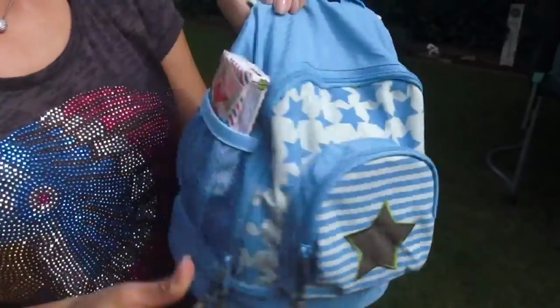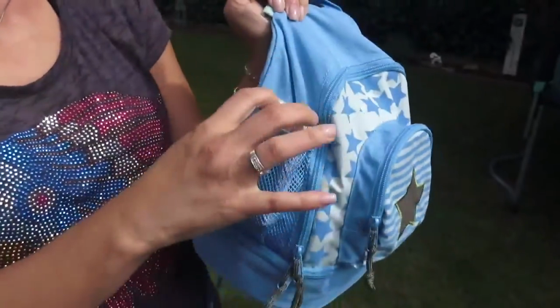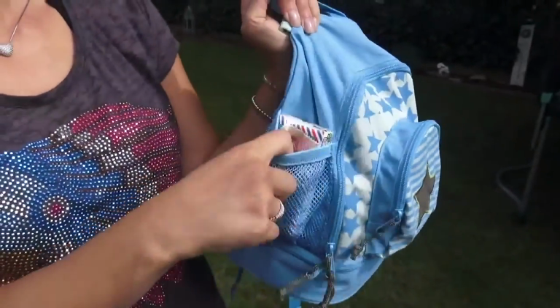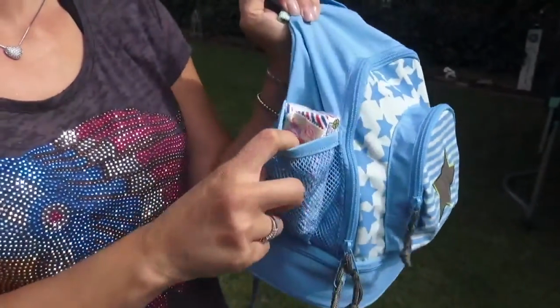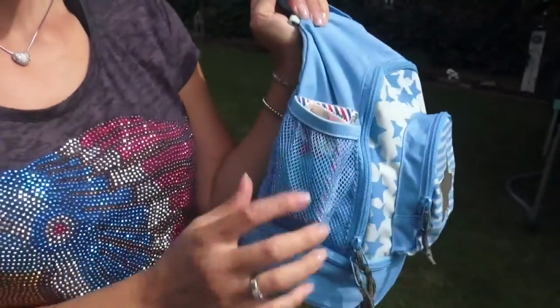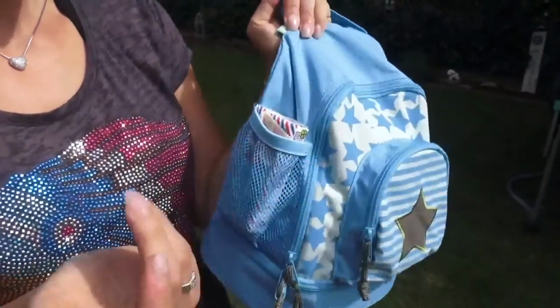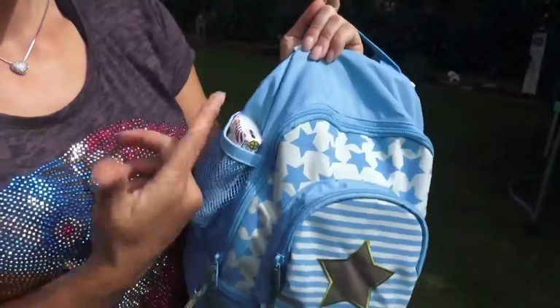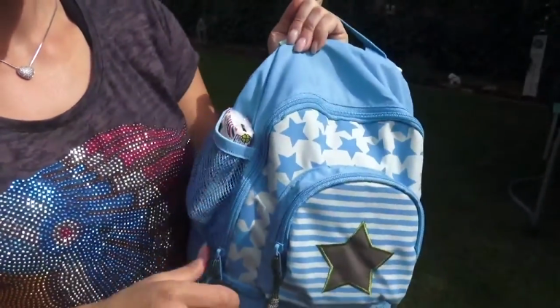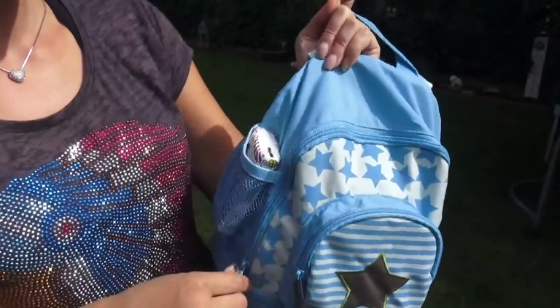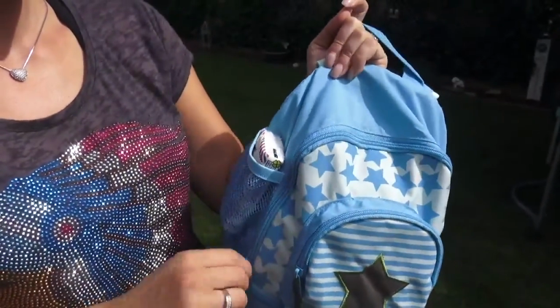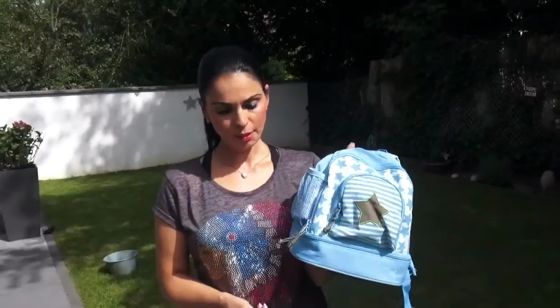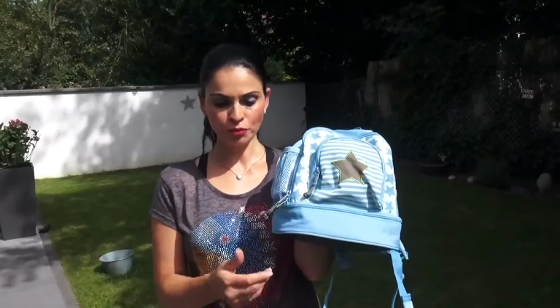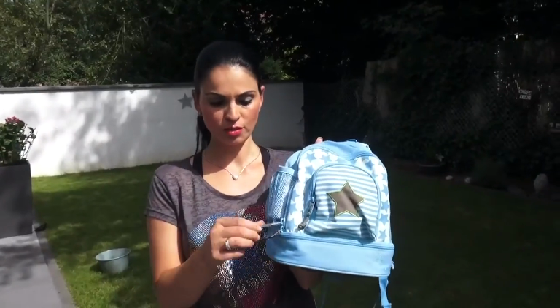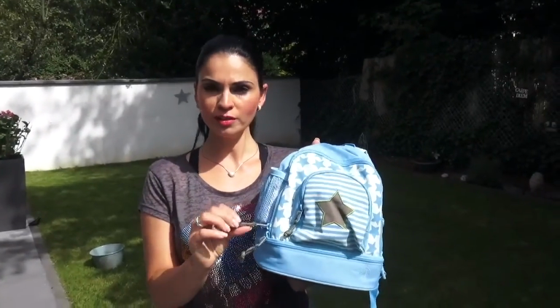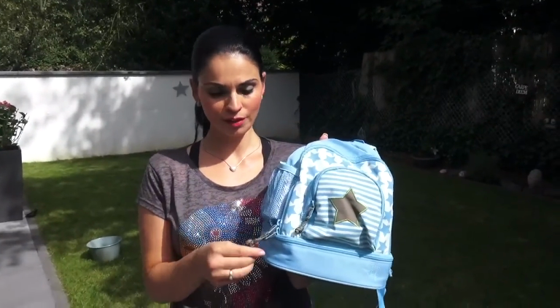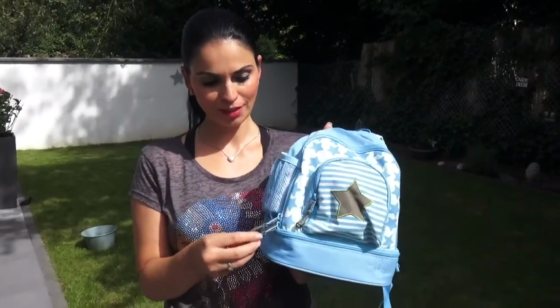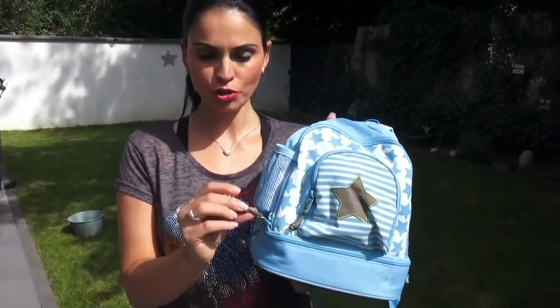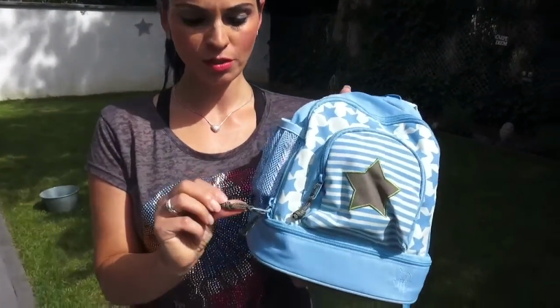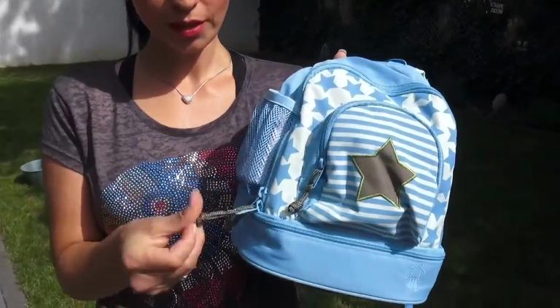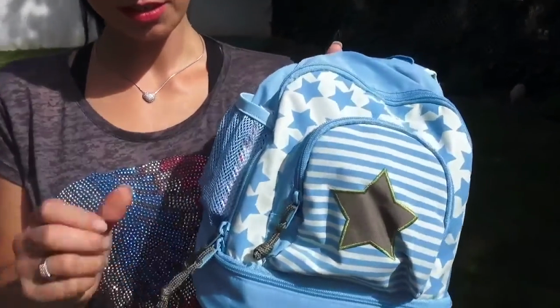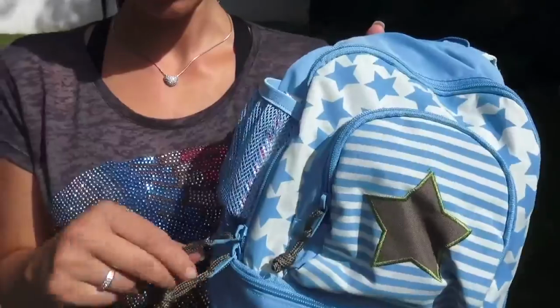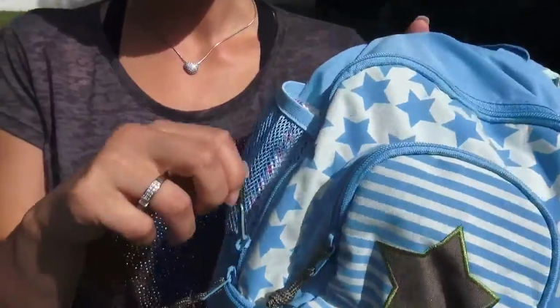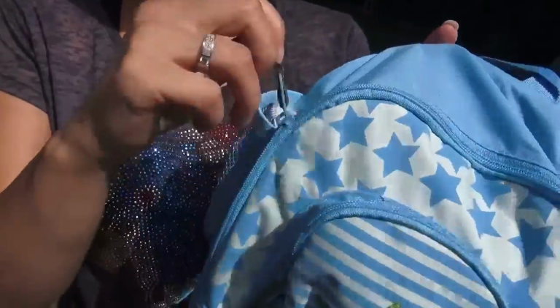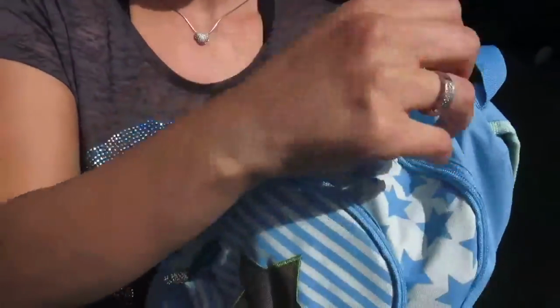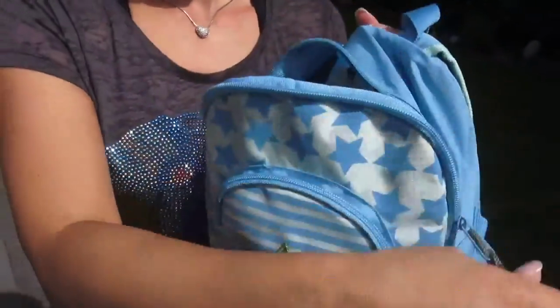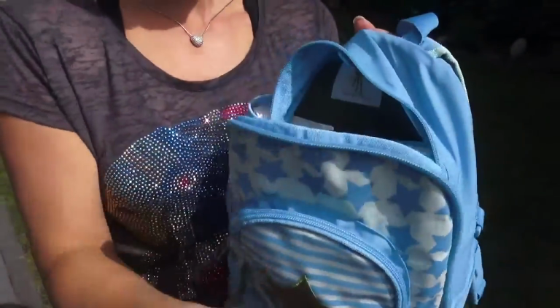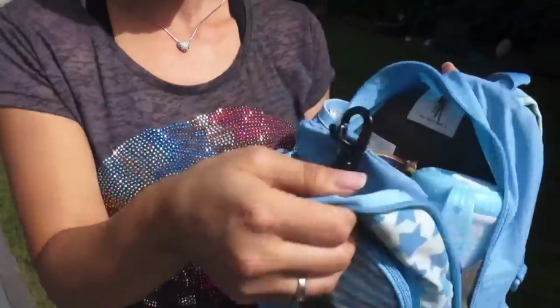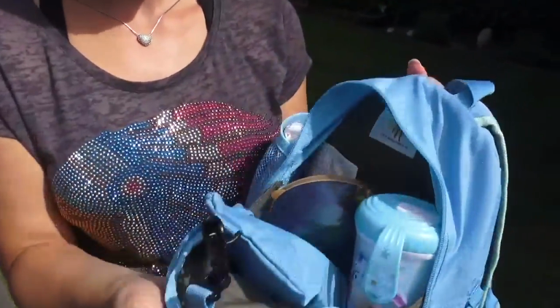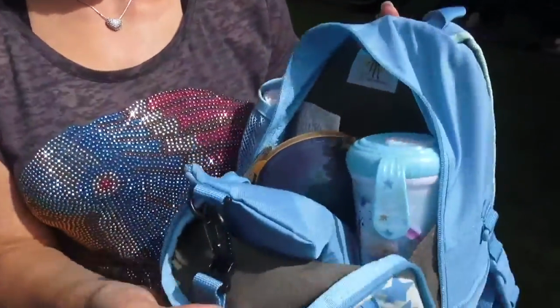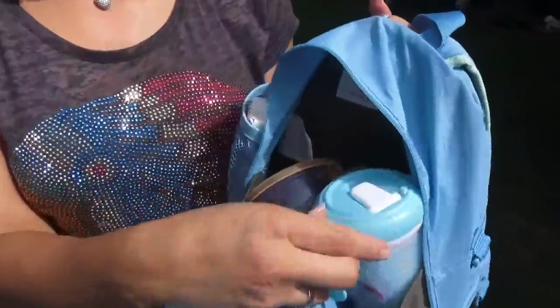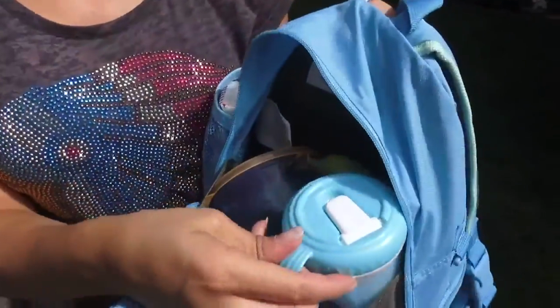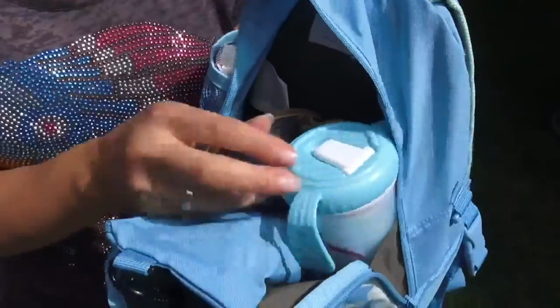Hier an der Seite ist genügend Platz für ein Getränk oder für Taschentücher – ich habe jetzt immer Taschentücher drin. Sehr praktisch finde ich auch diese Kordeln, die an den jeweiligen Reißverschlüssen versehen sind, das erleichtert das Öffnen der Fächer.